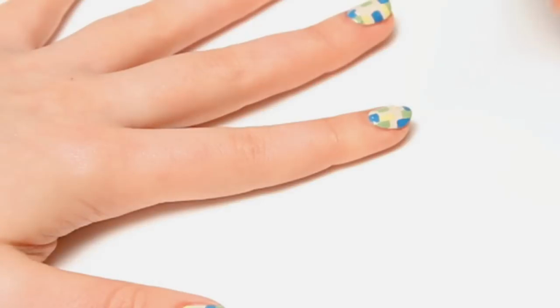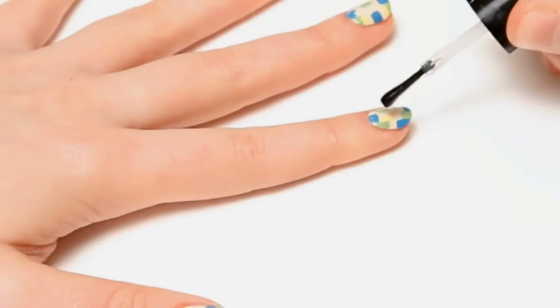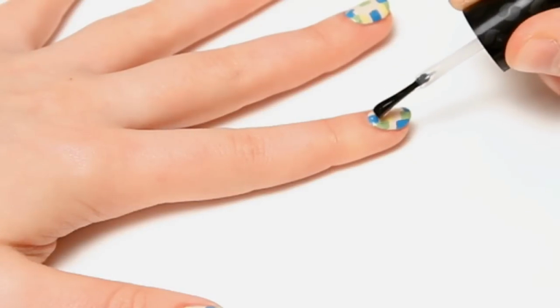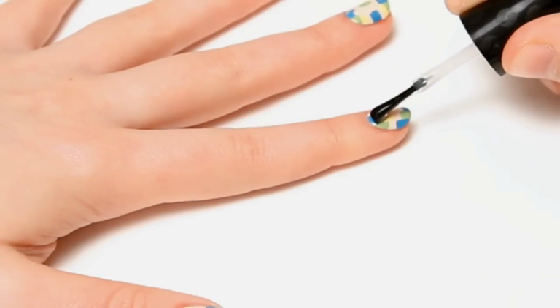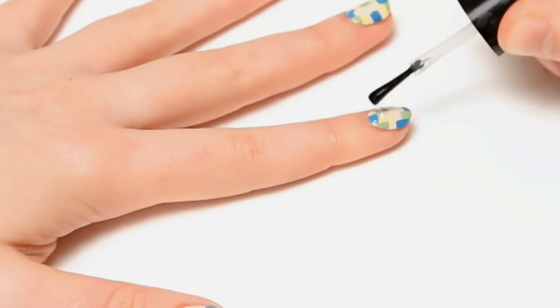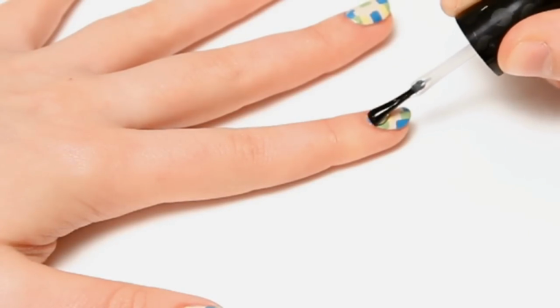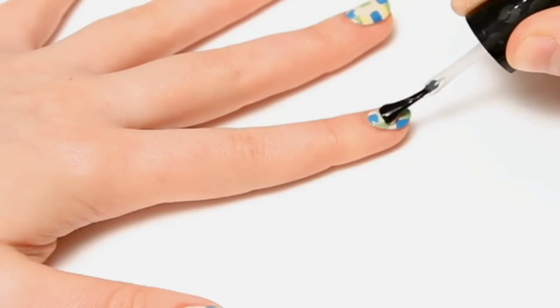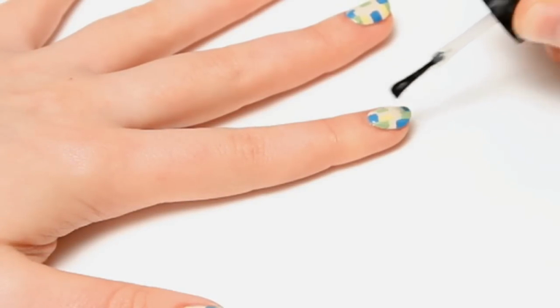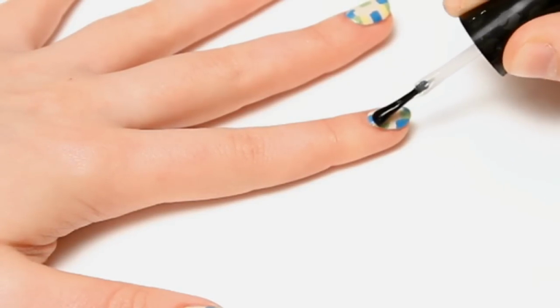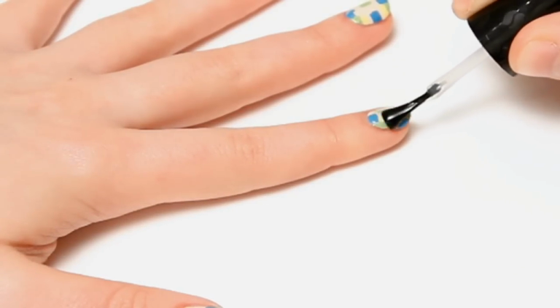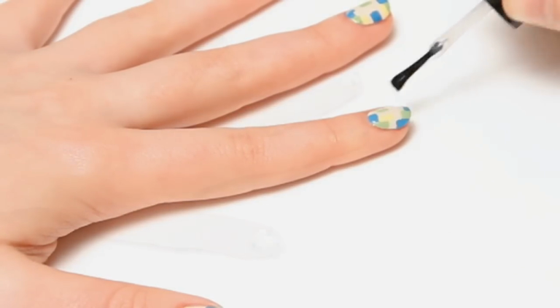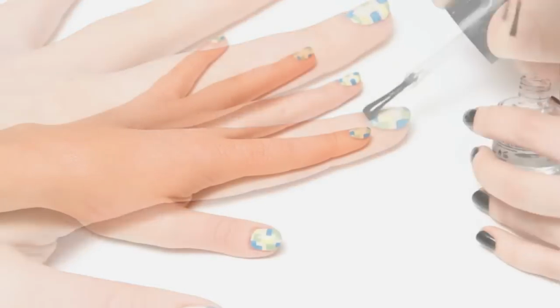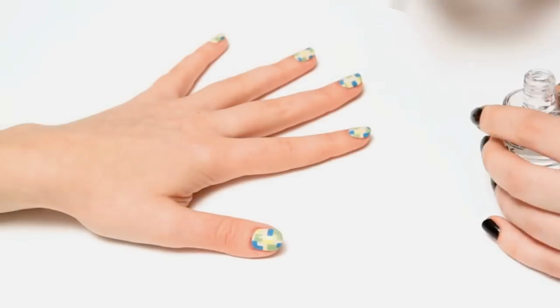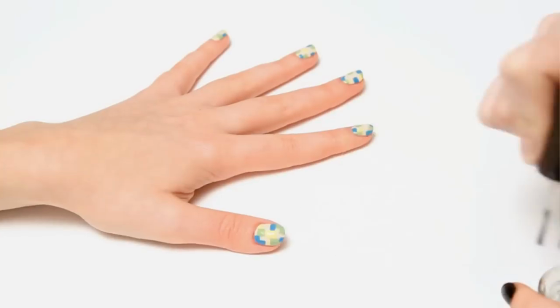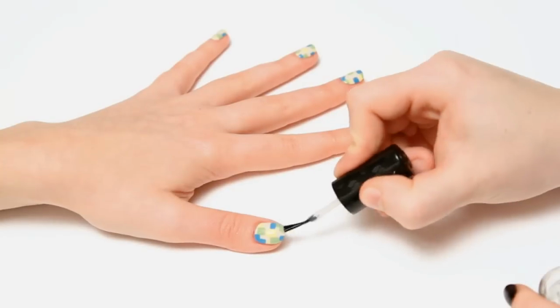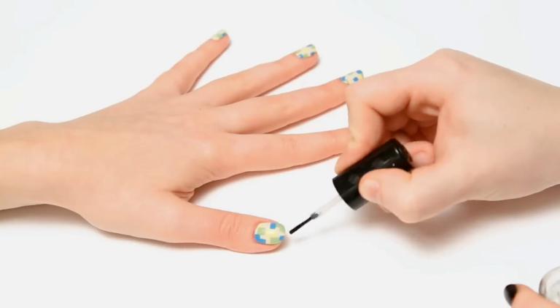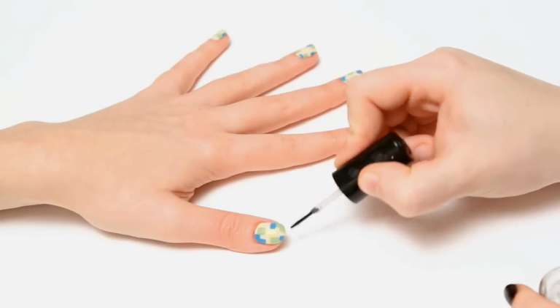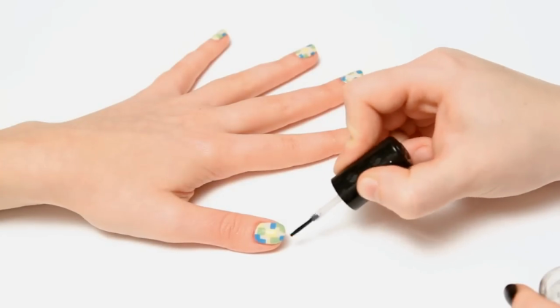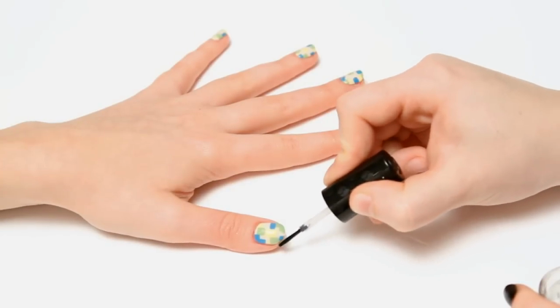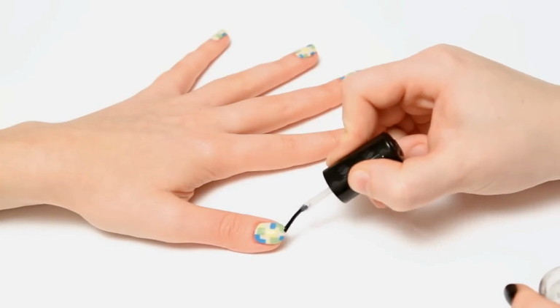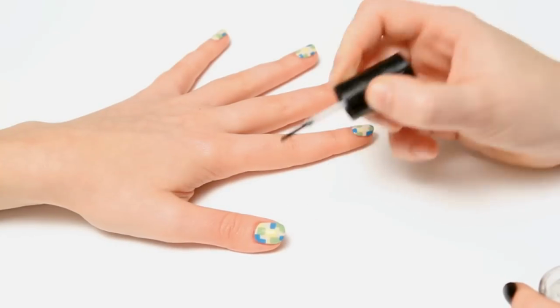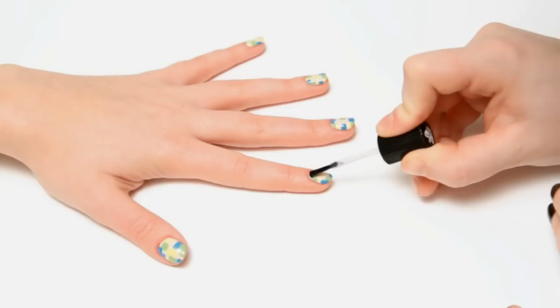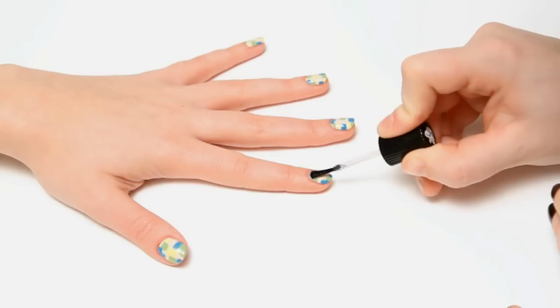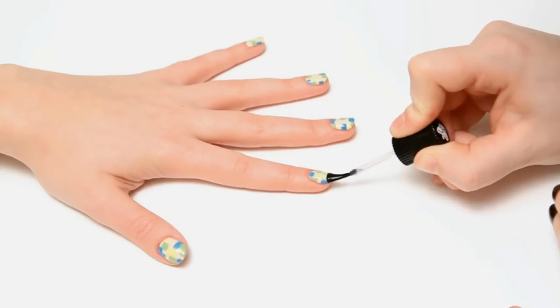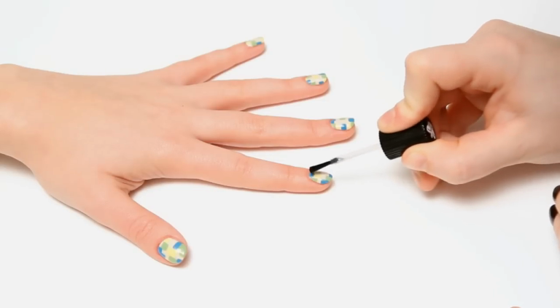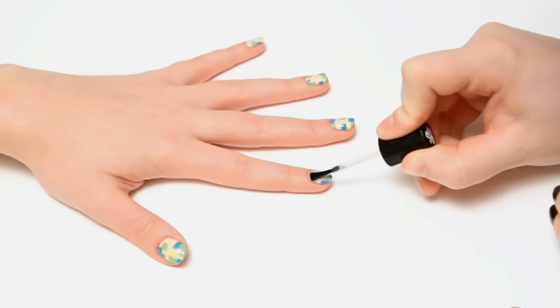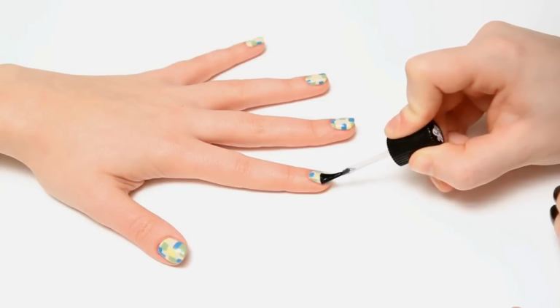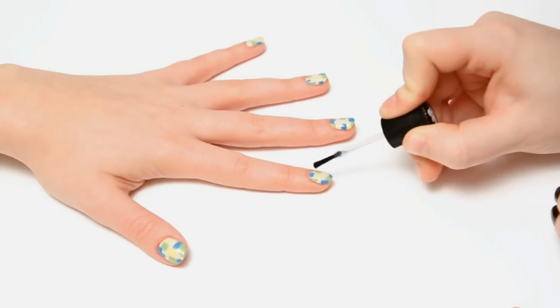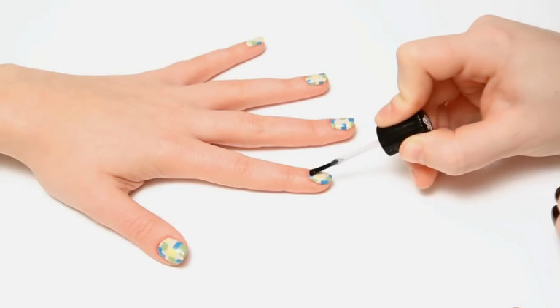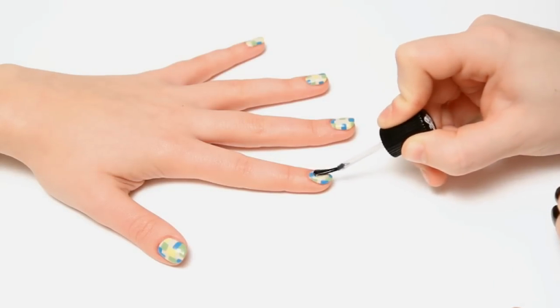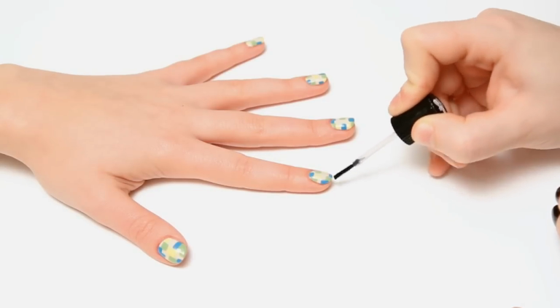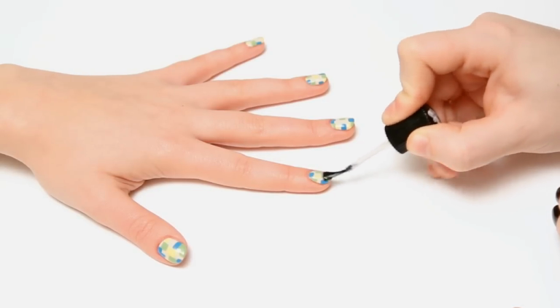Once that's dry add a top coat. And once the top coat is dry add a matte top coat to finish off the look.